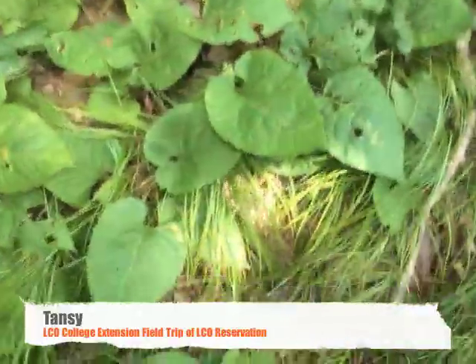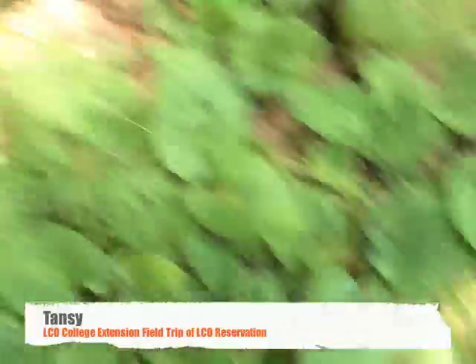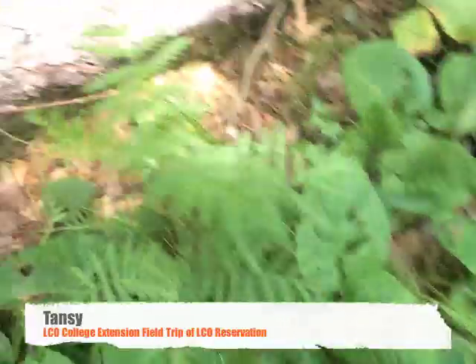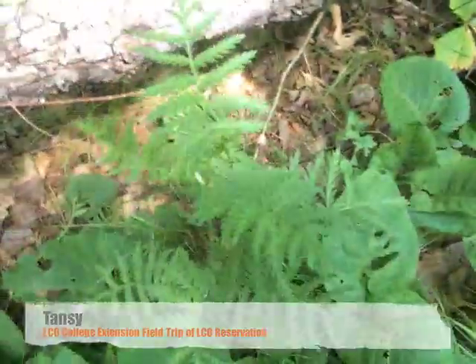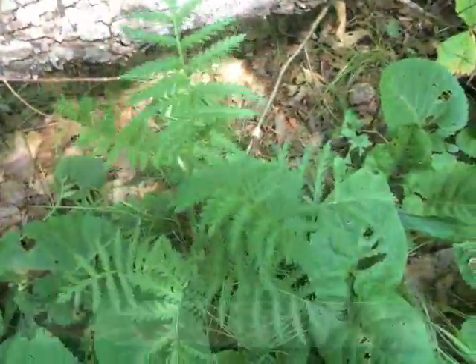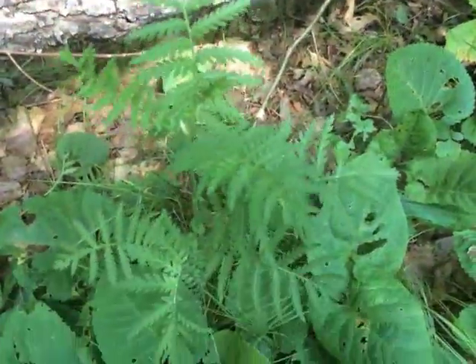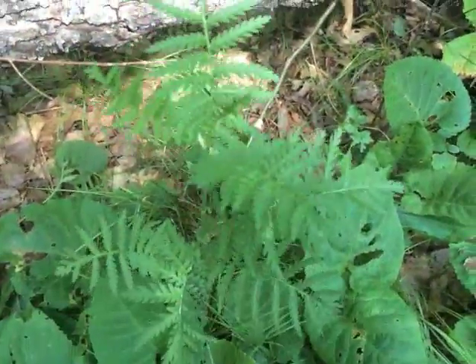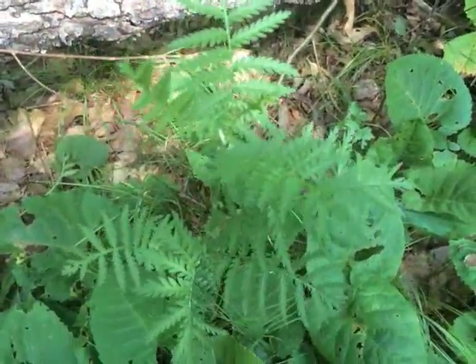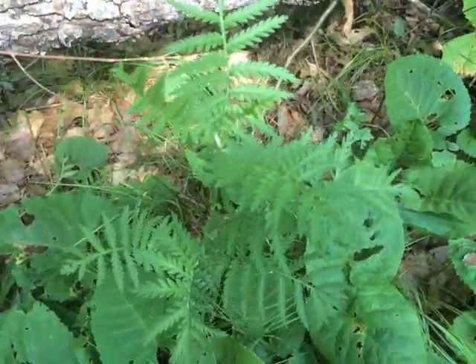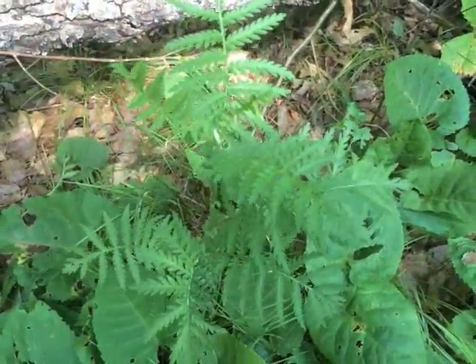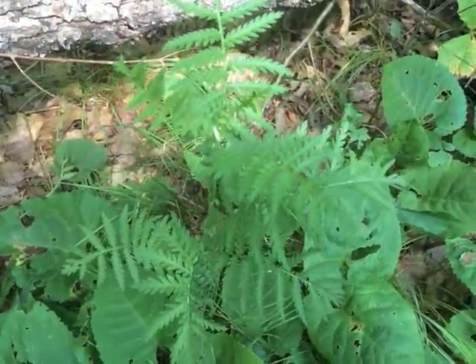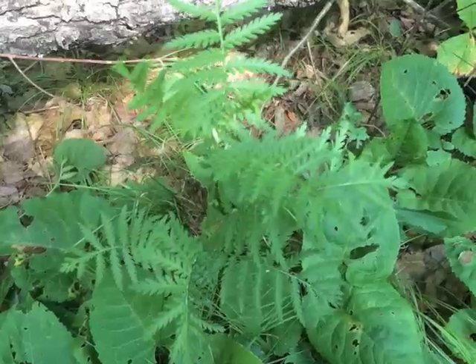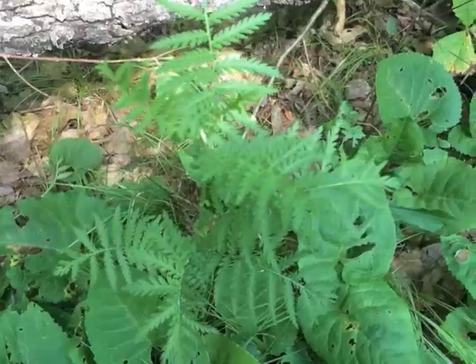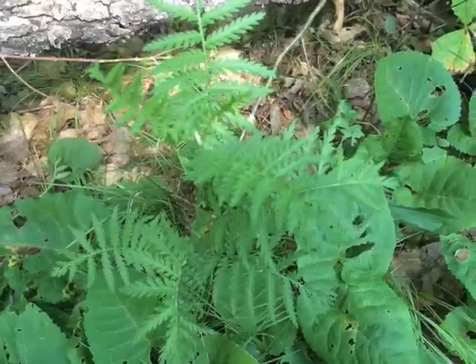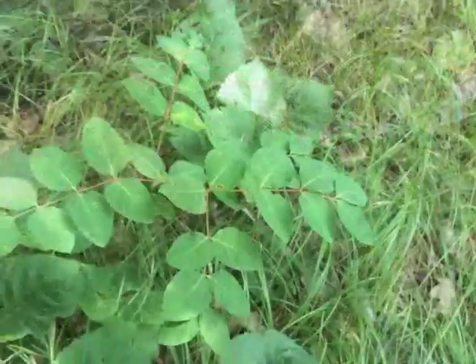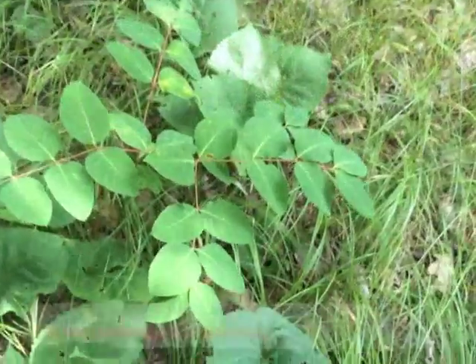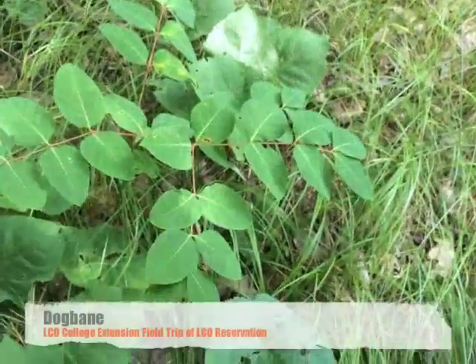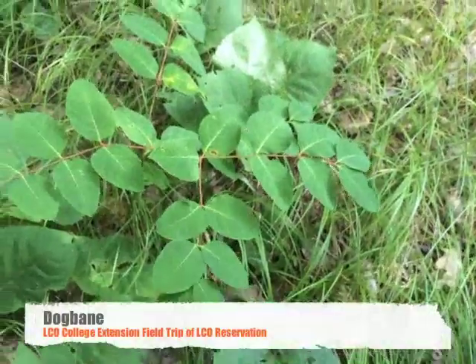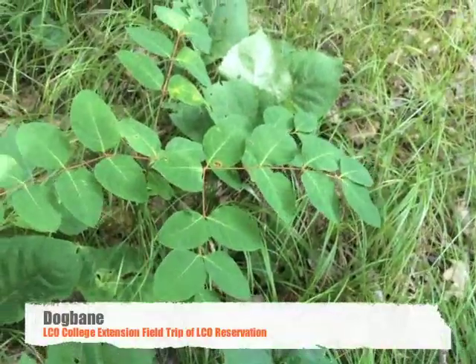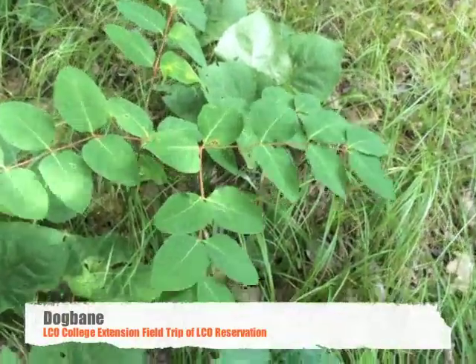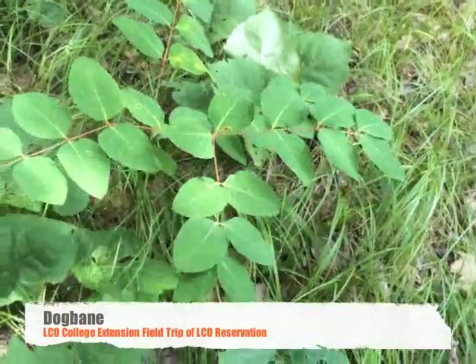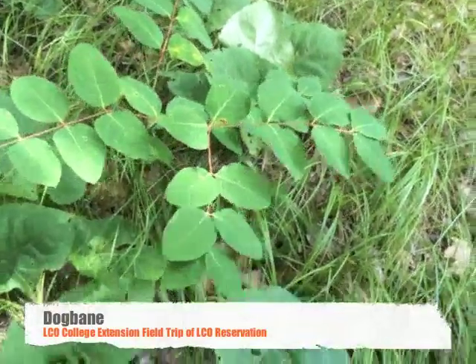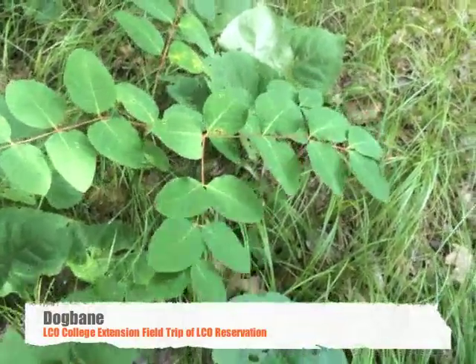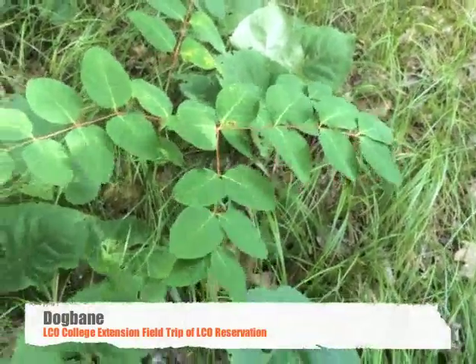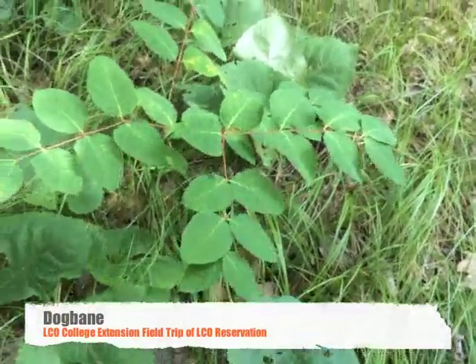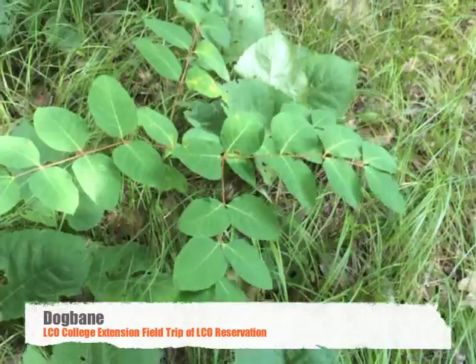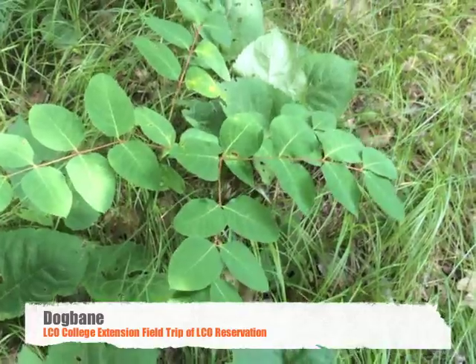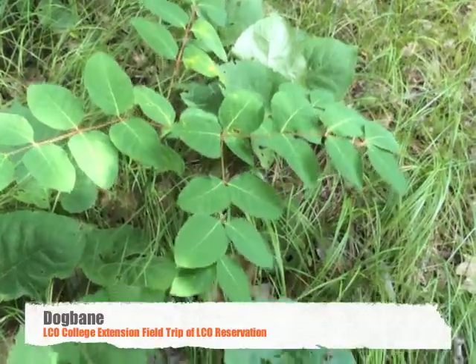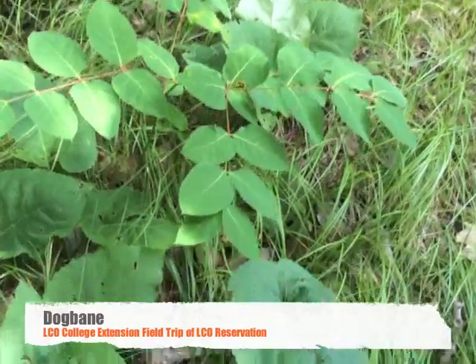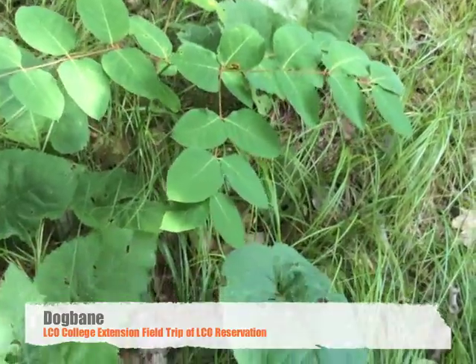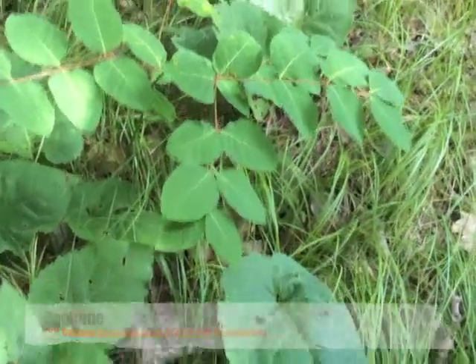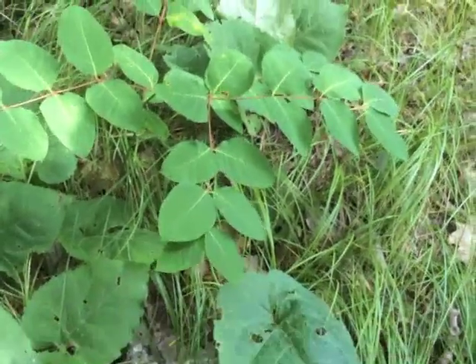You either love it or hate it — tansy. It smells like licorice. That's dogbane over there. Is that native? Yes, that's native — spreading dogbane.